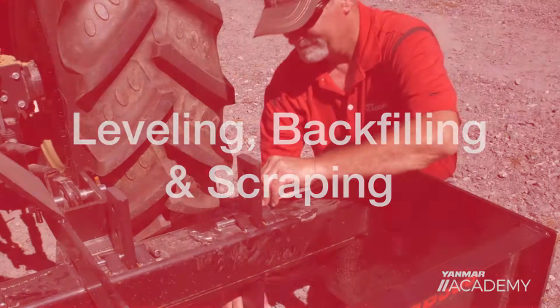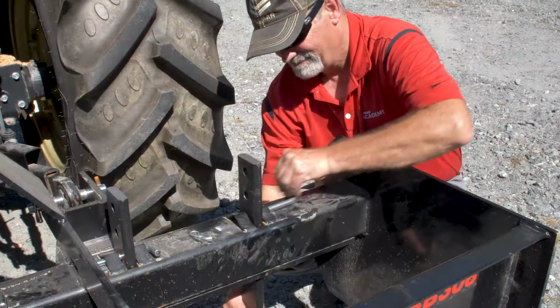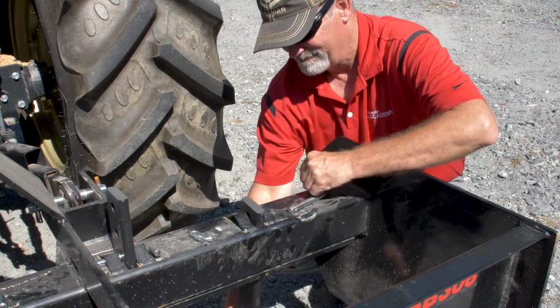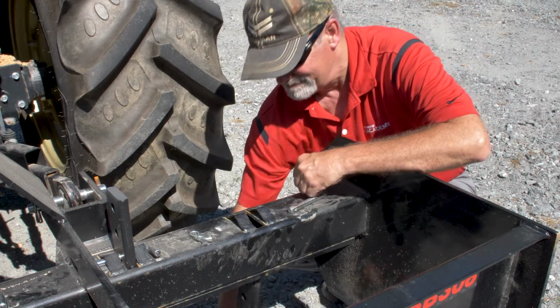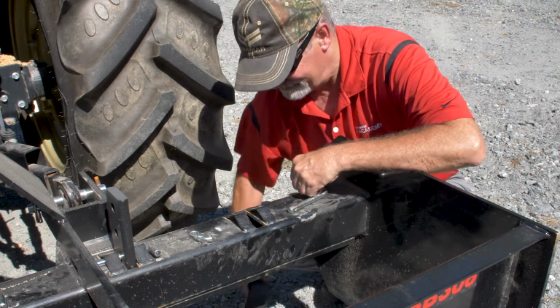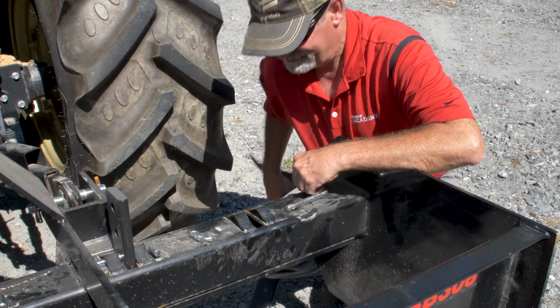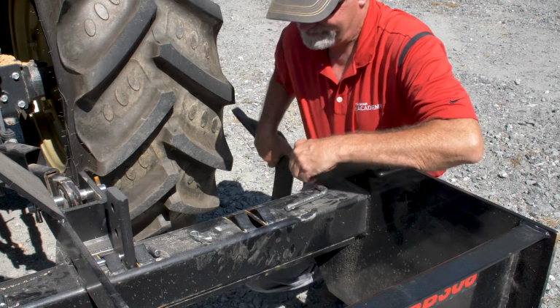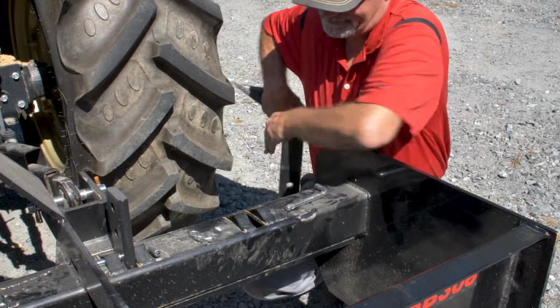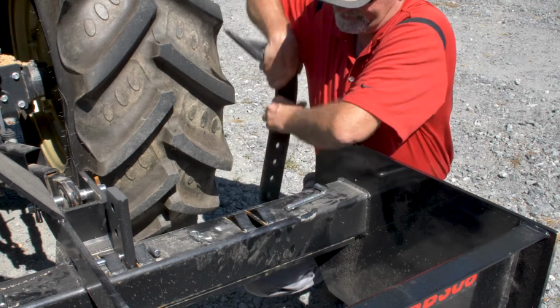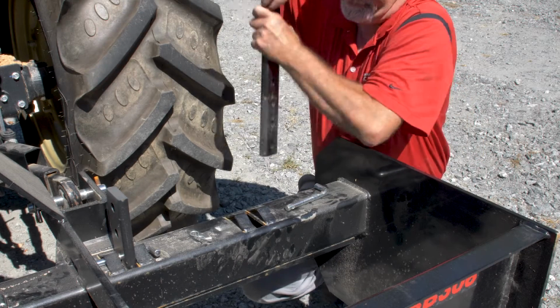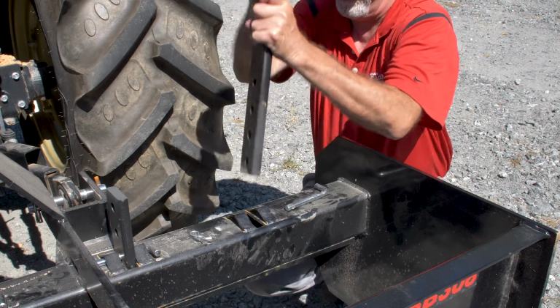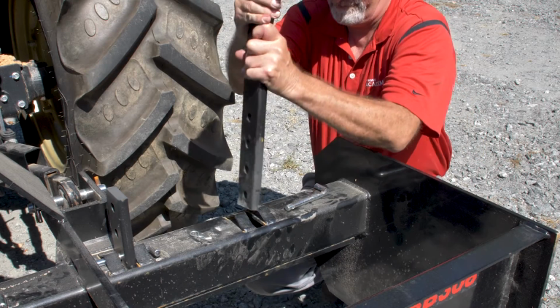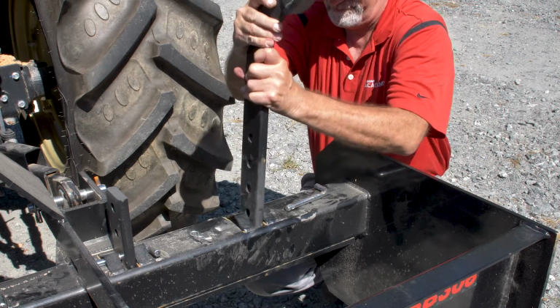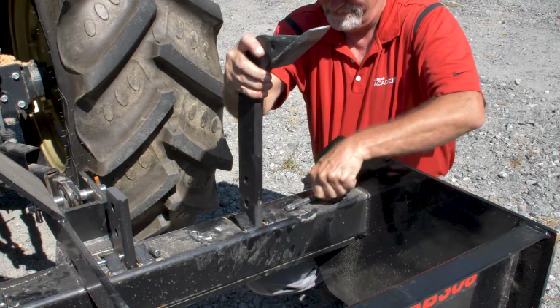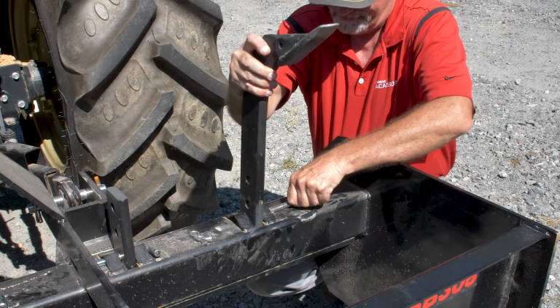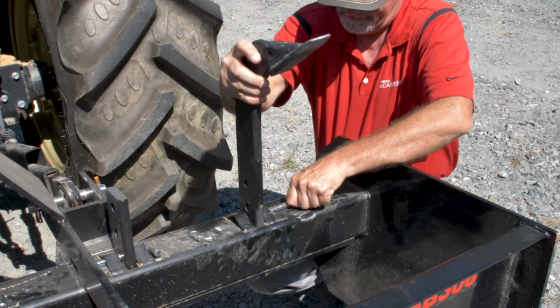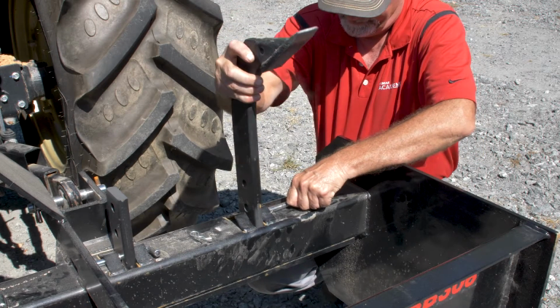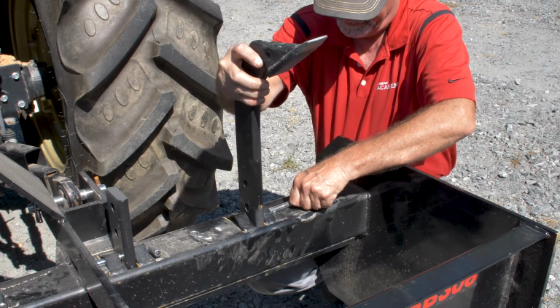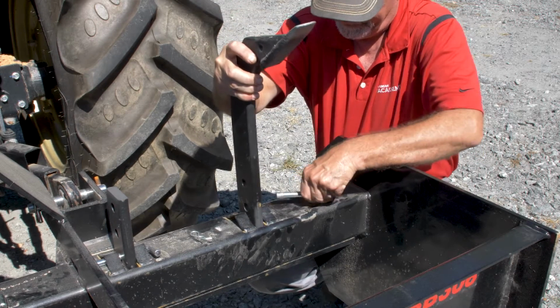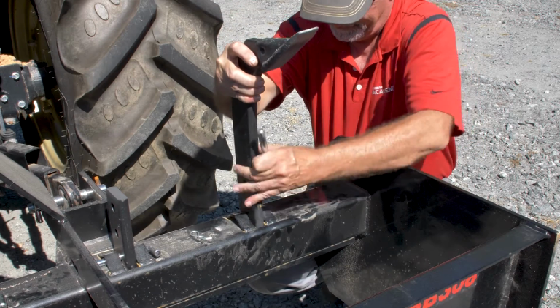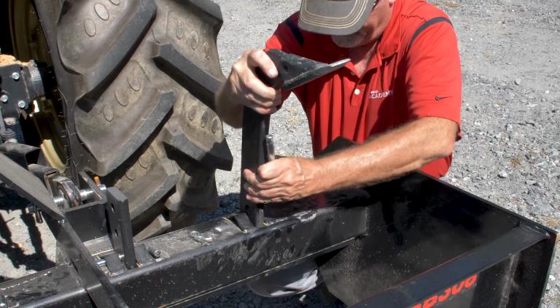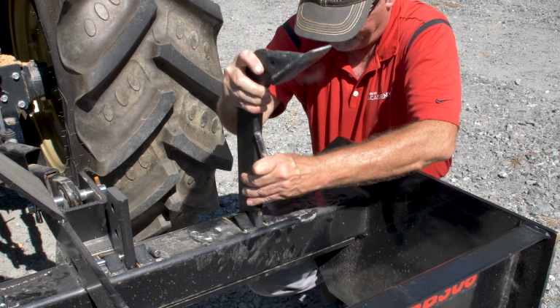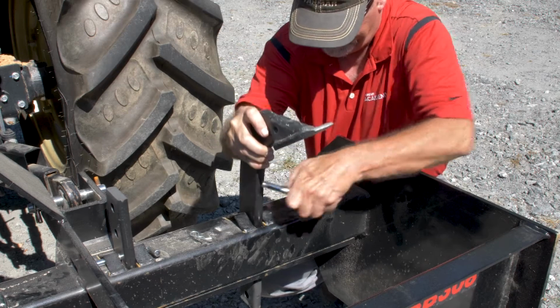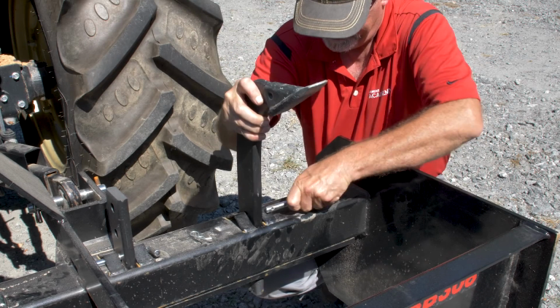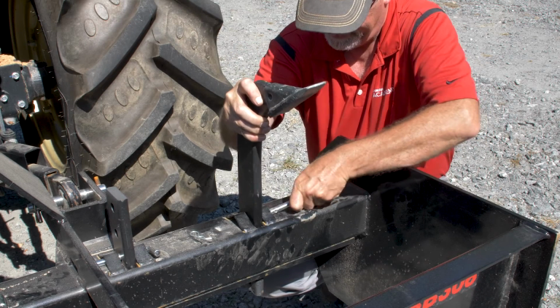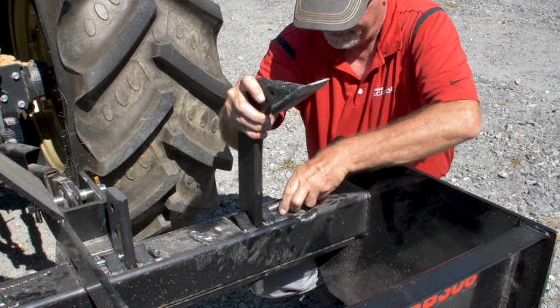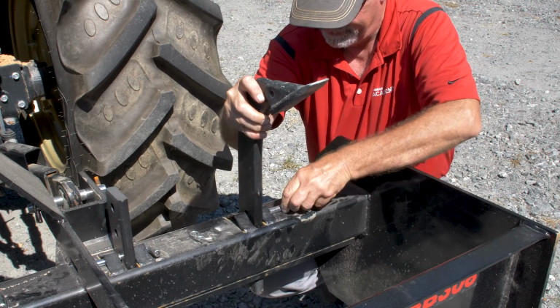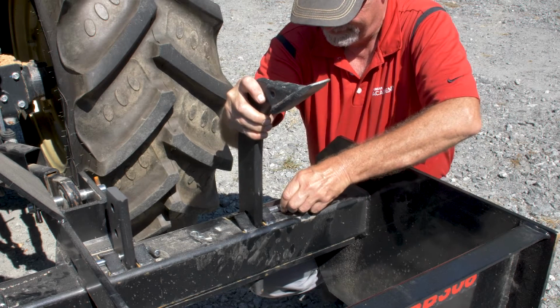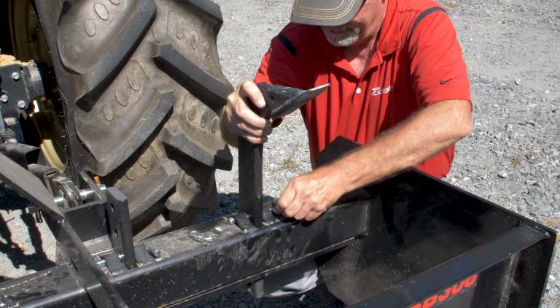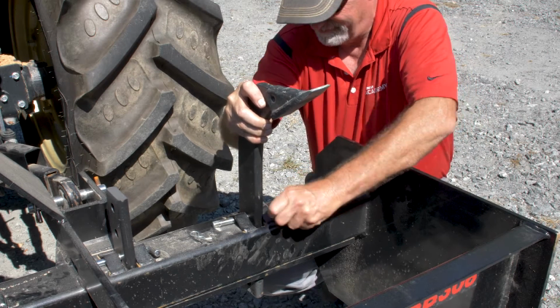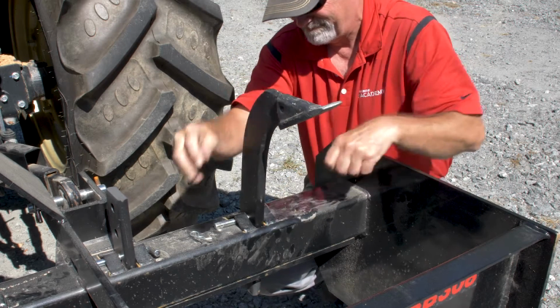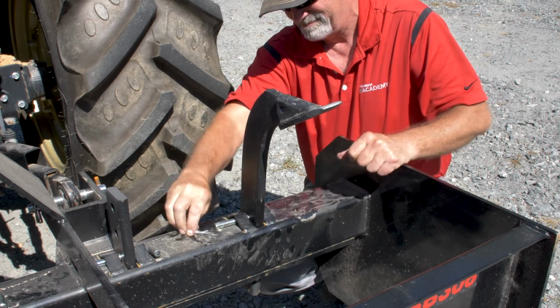Remove or flip the scarifiers to level, backfill, or scrape. Leveling works best with loose material. It may be necessary to scarify the area prior to leveling.